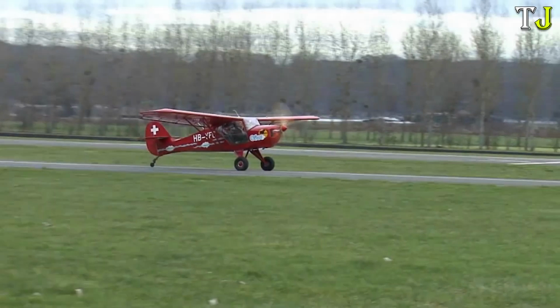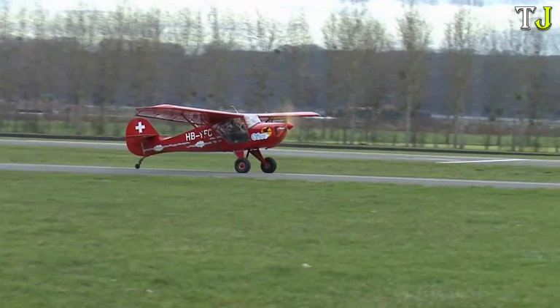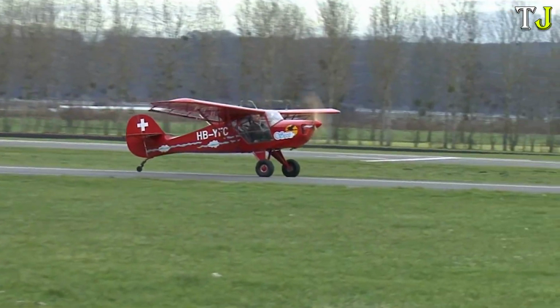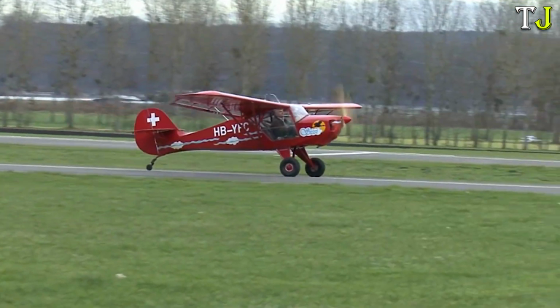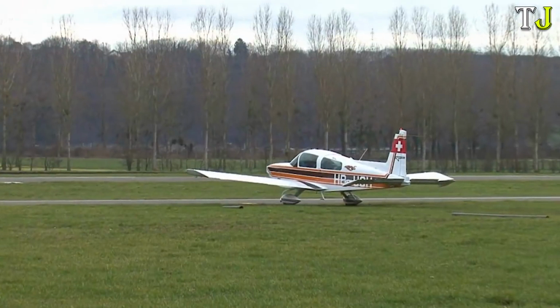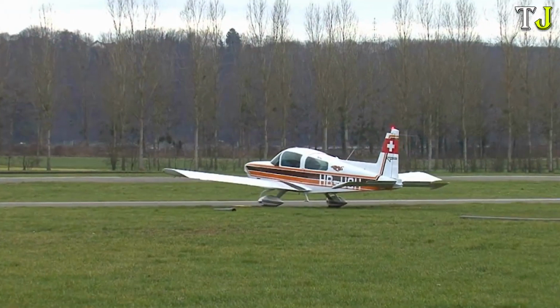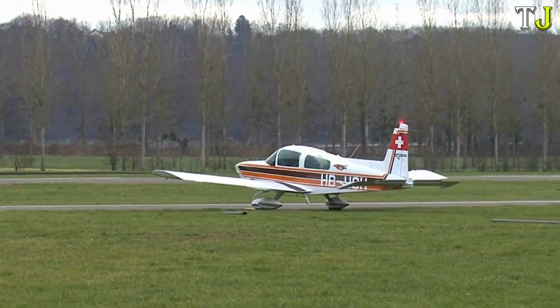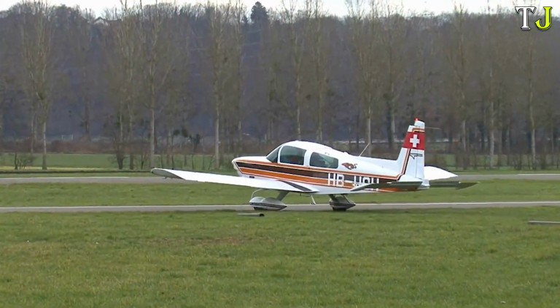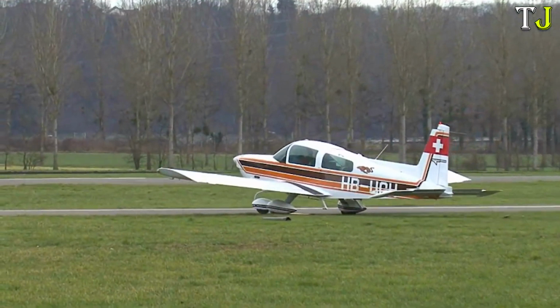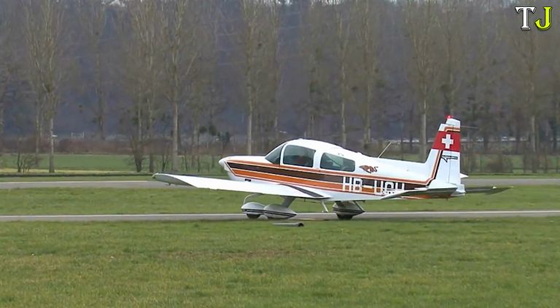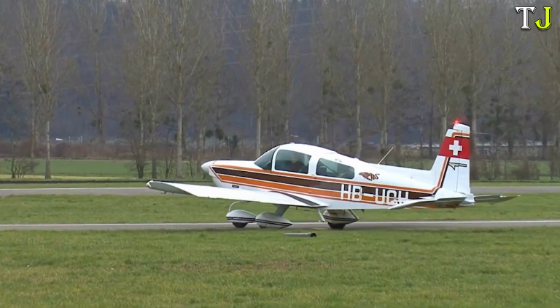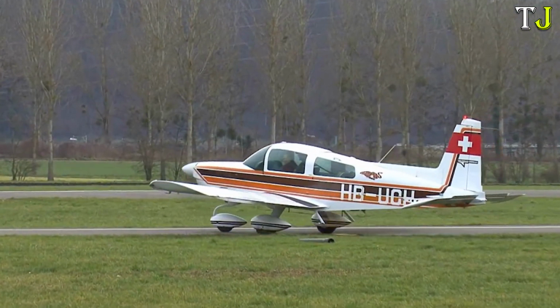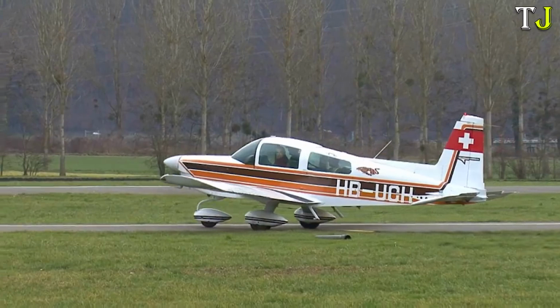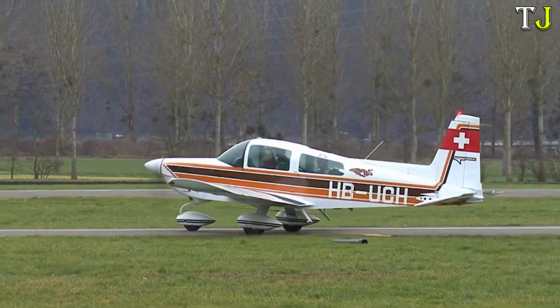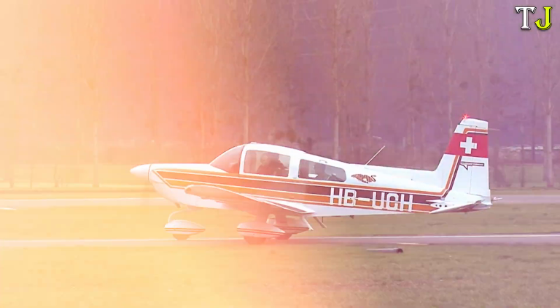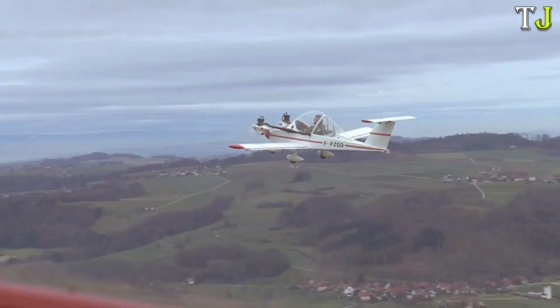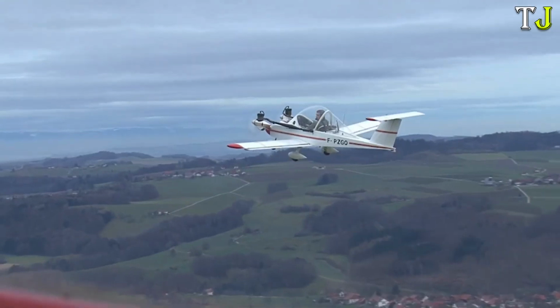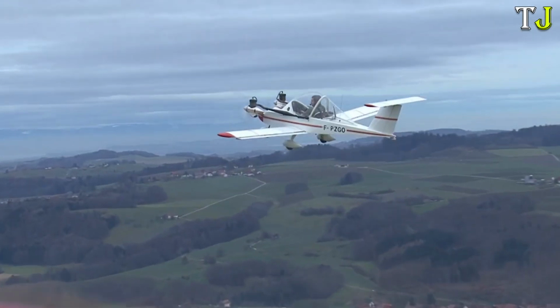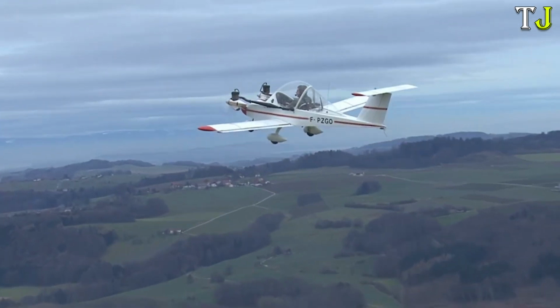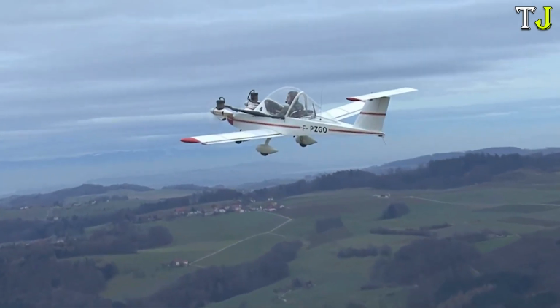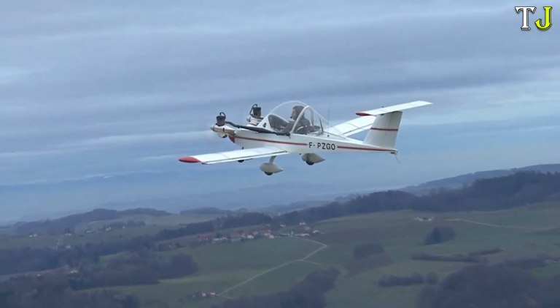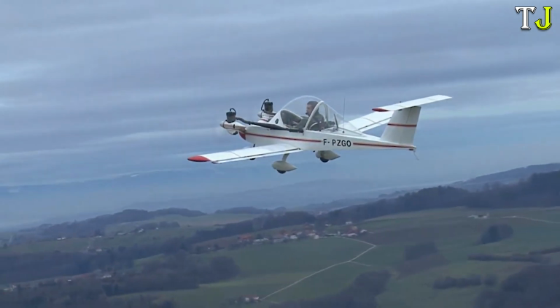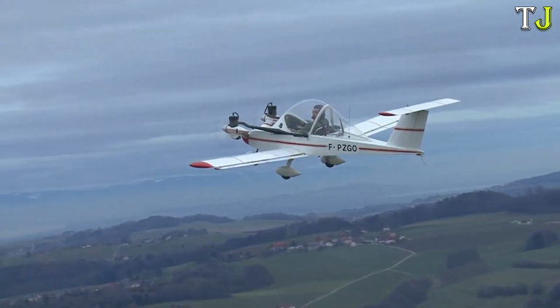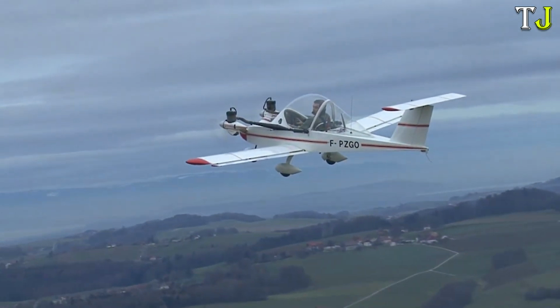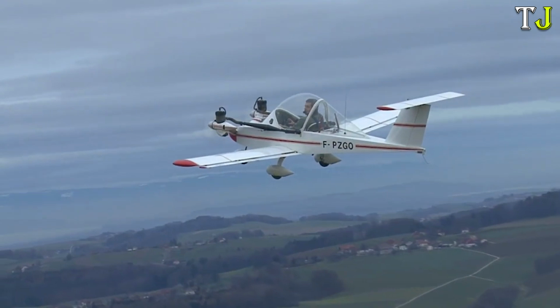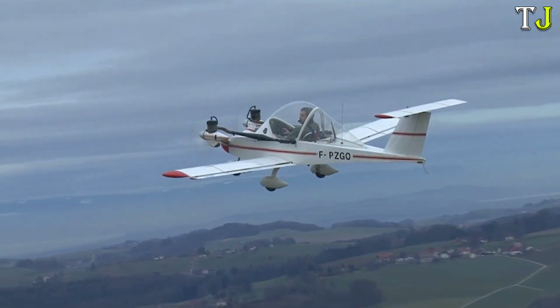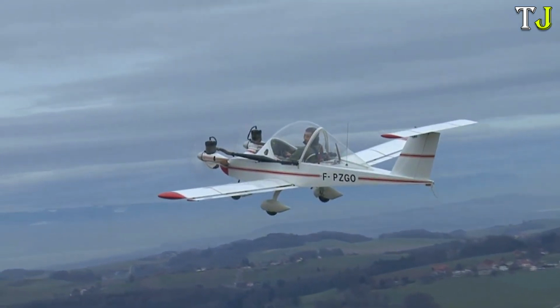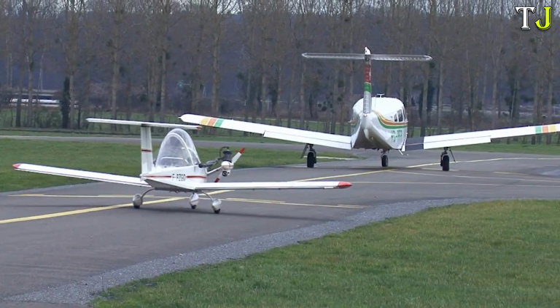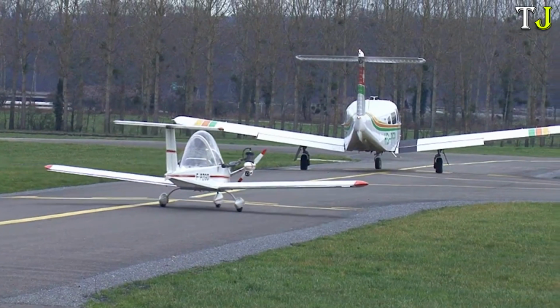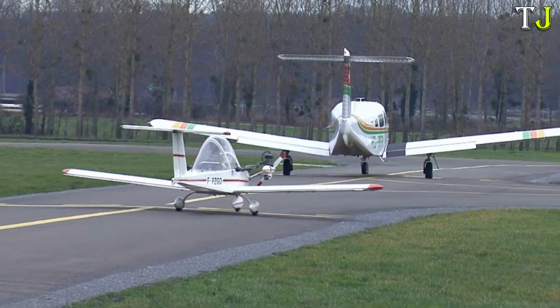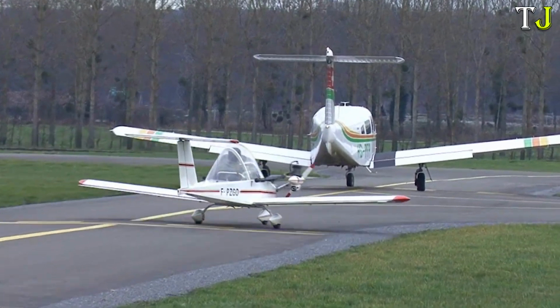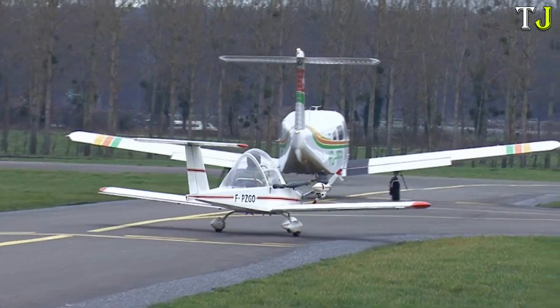Over the years it has undergone various modifications, proving its timeless innovation. A true testament to ingenuity, the Colomban Cricri continues to captivate aviation enthusiasts worldwide.